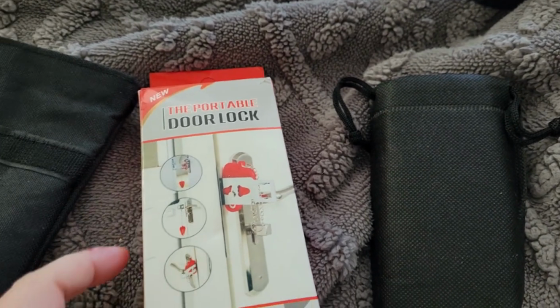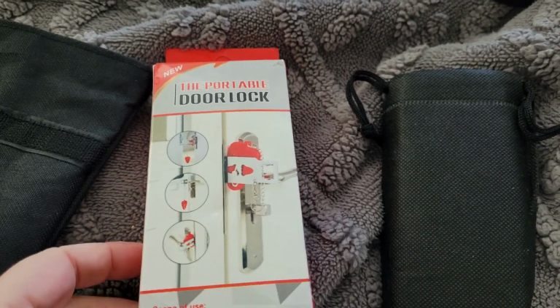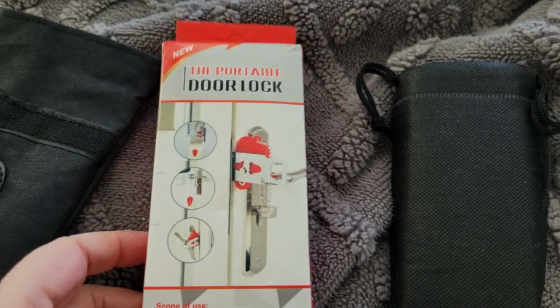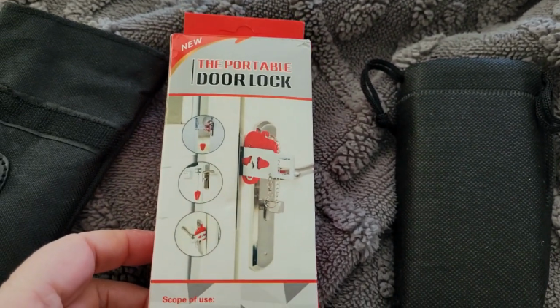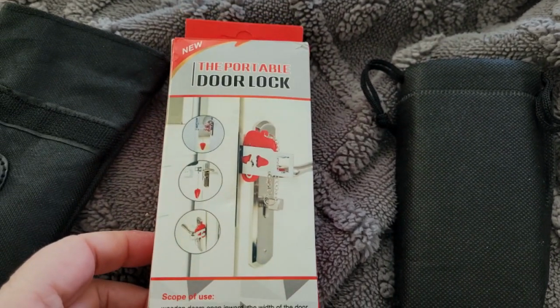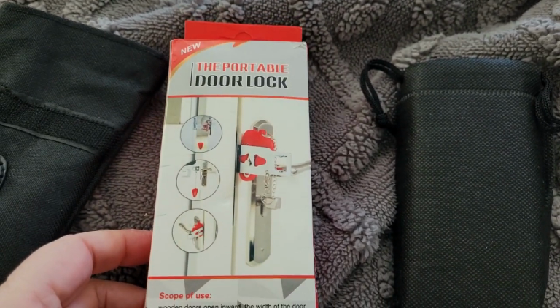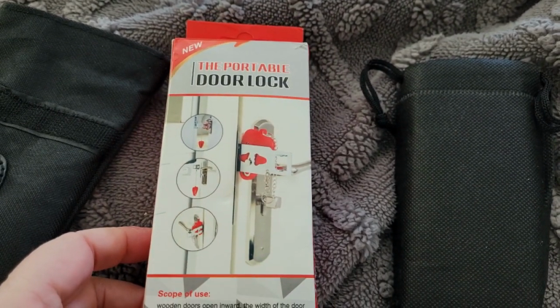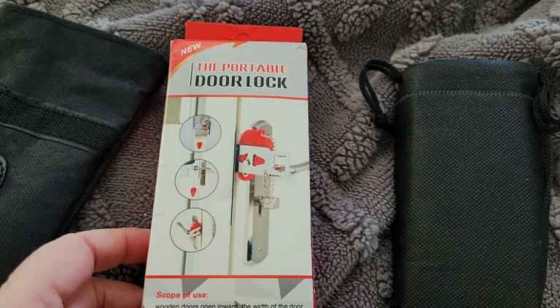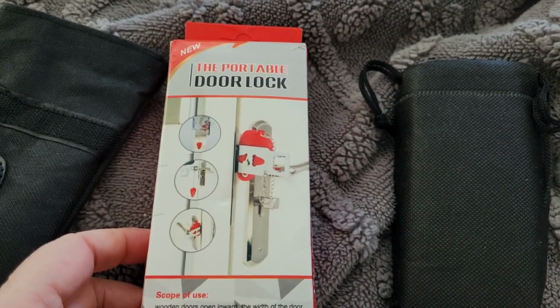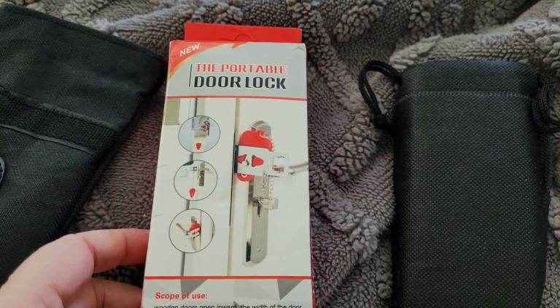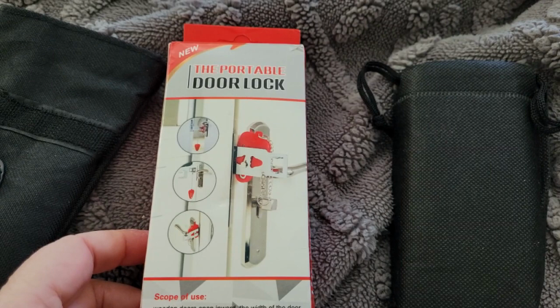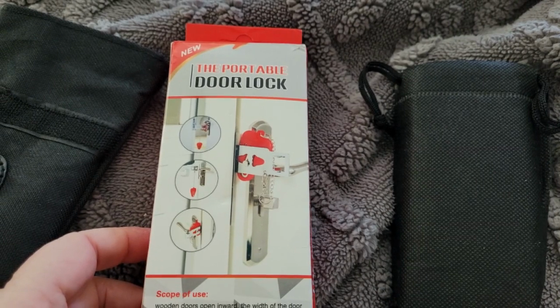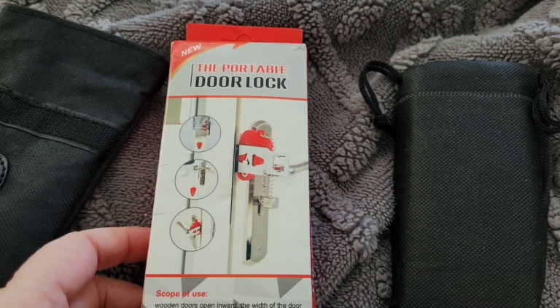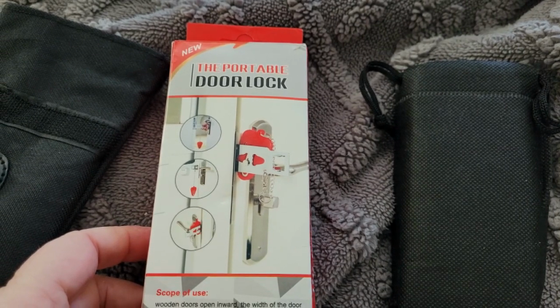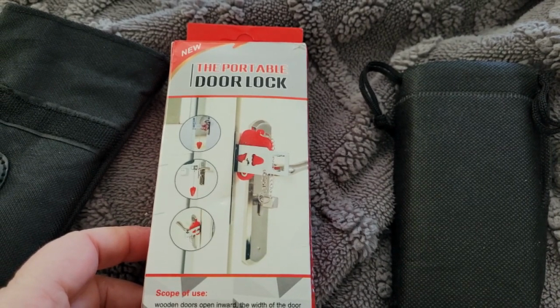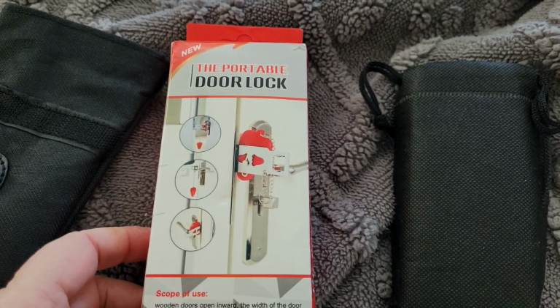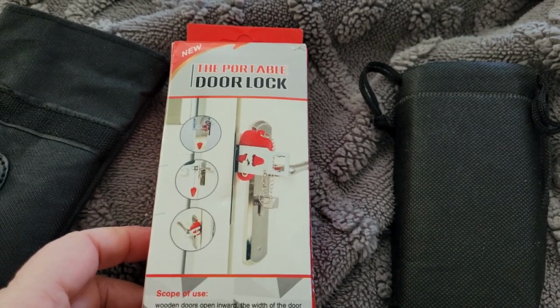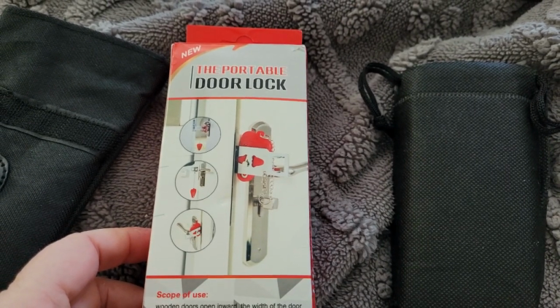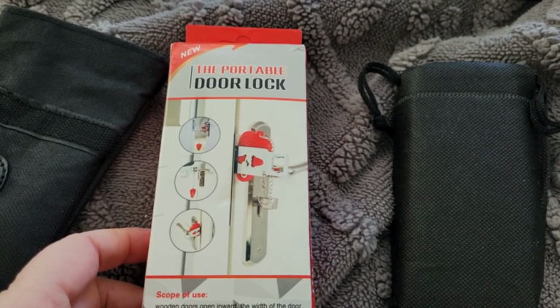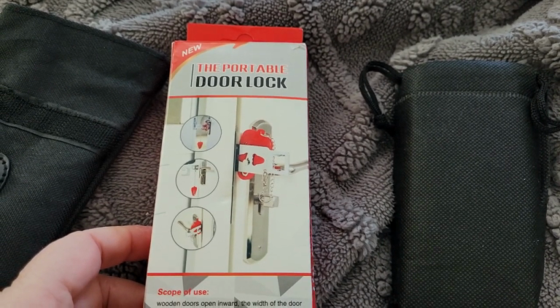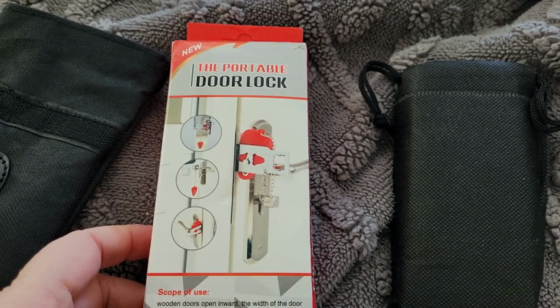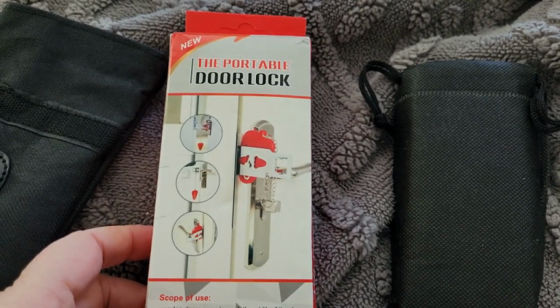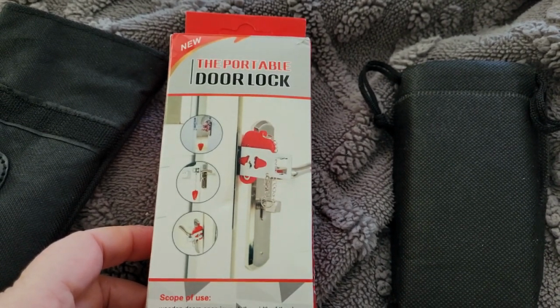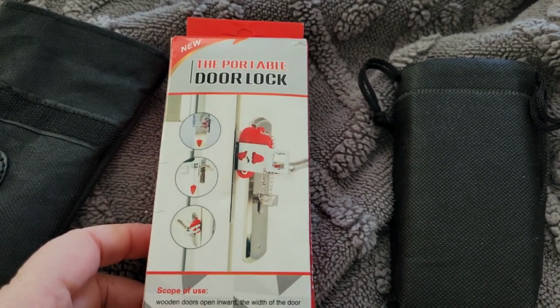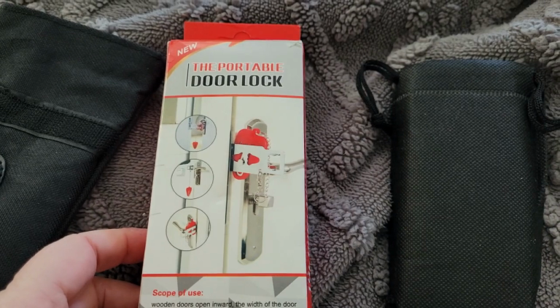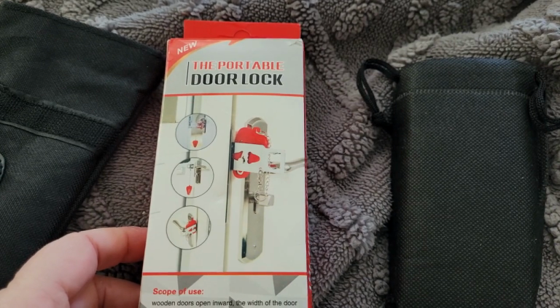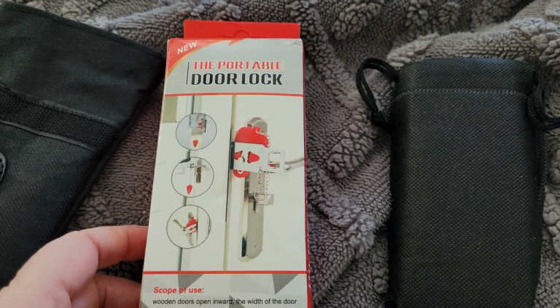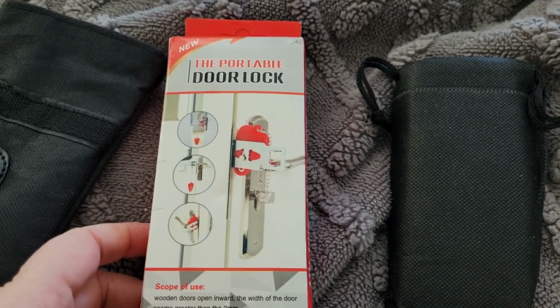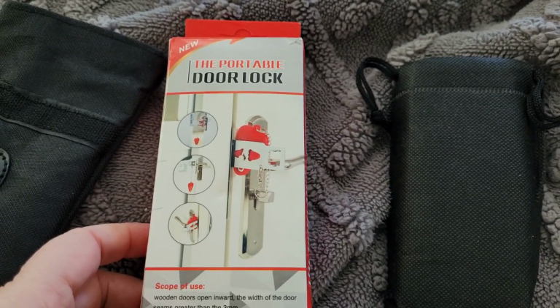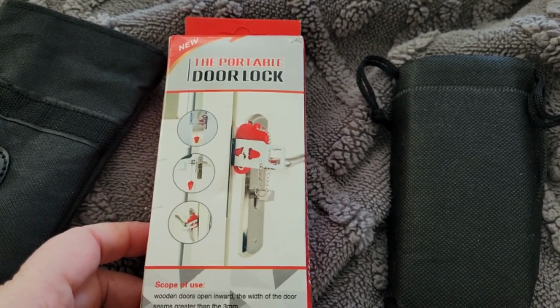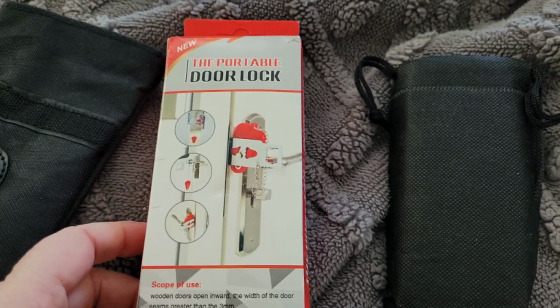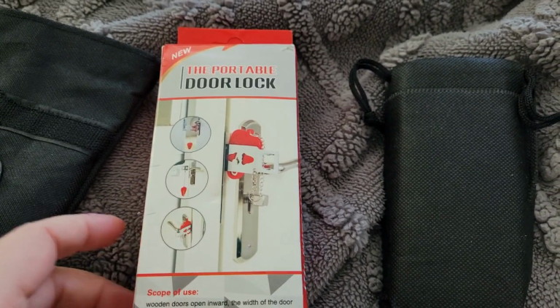This way I can lock the door while I'm inside, and I can use the camera for when I'm out and about during the good weather times.